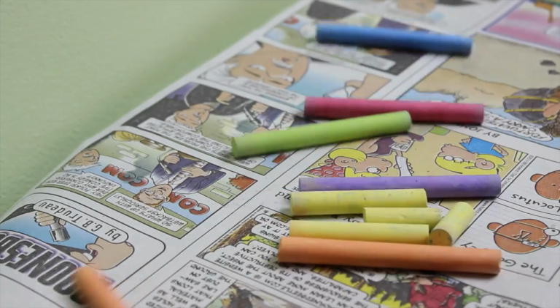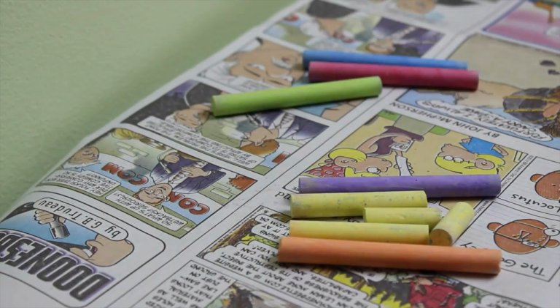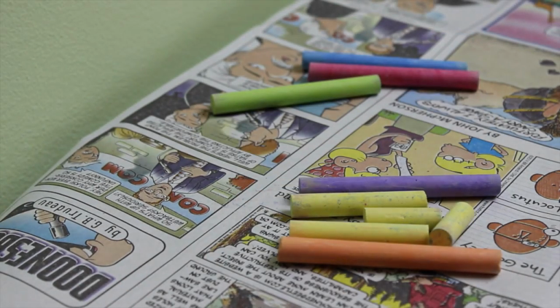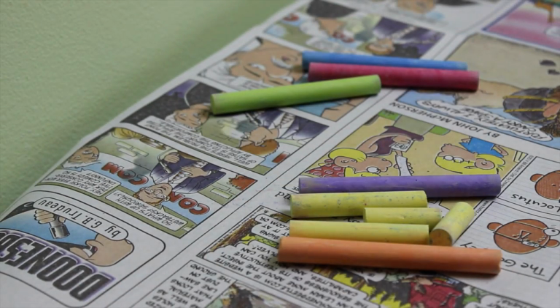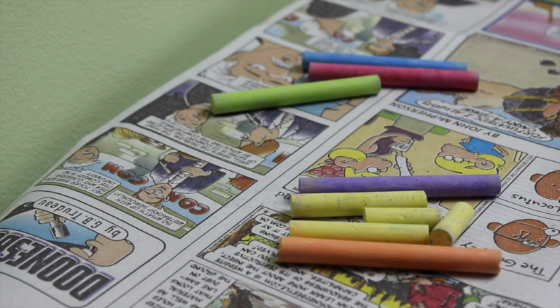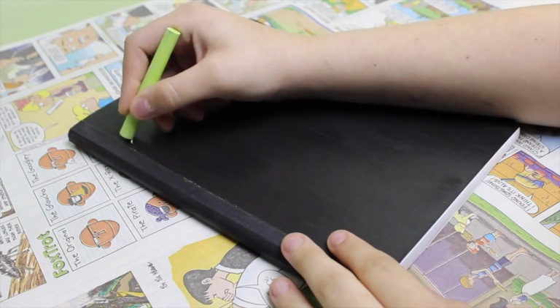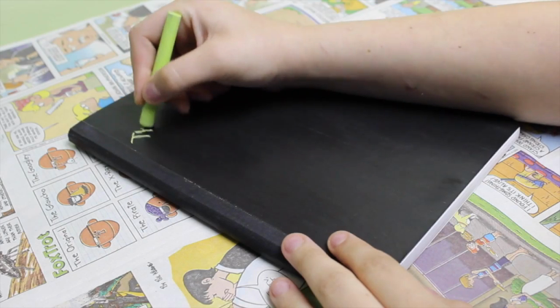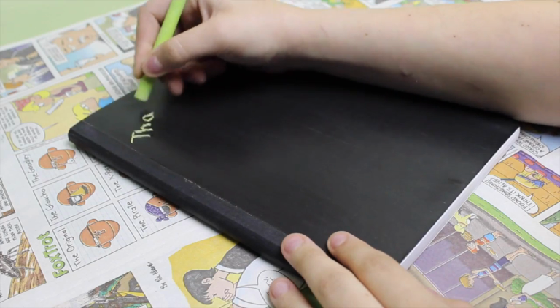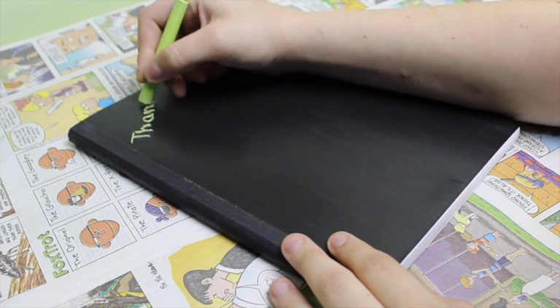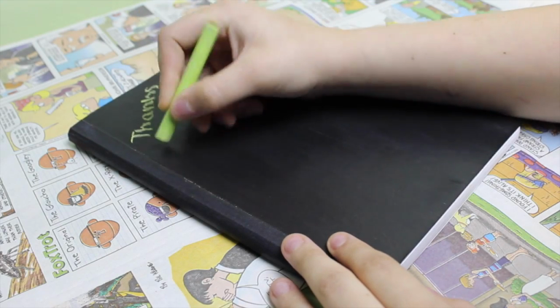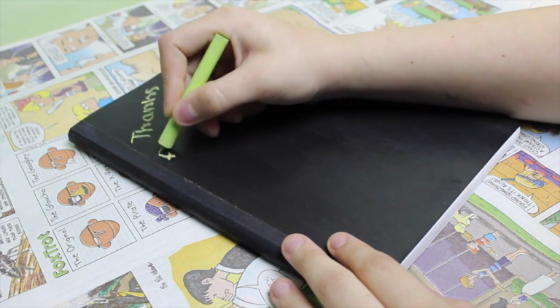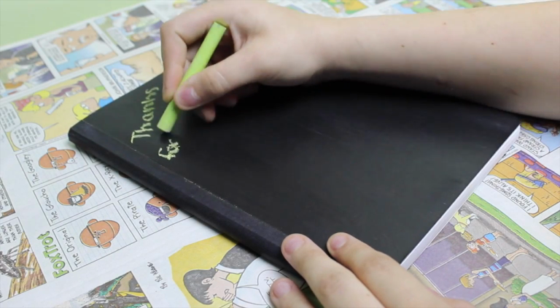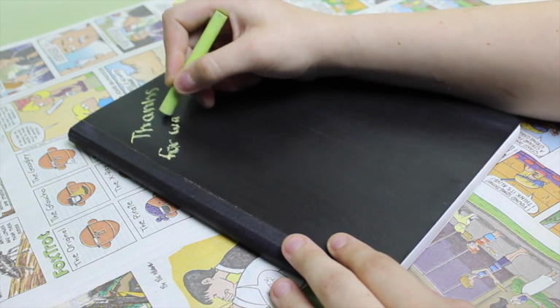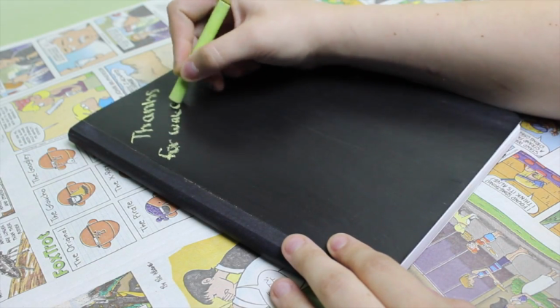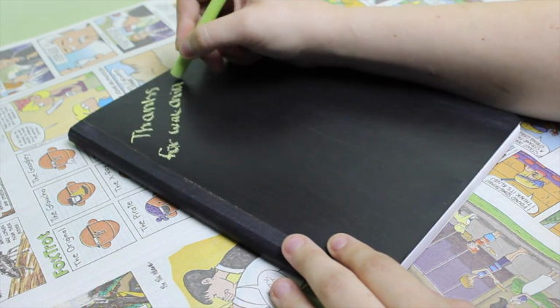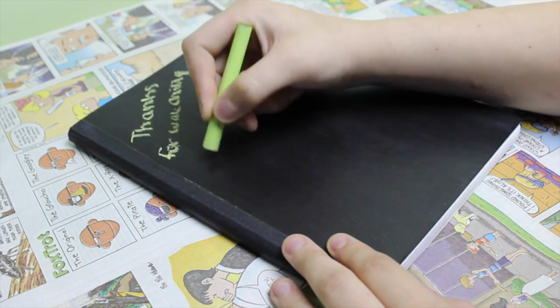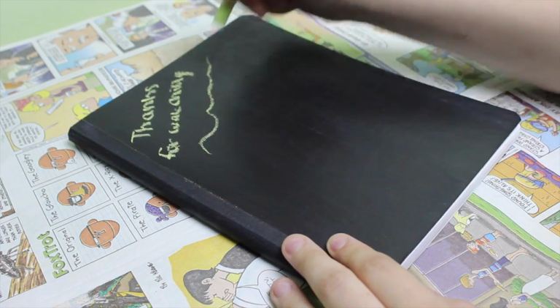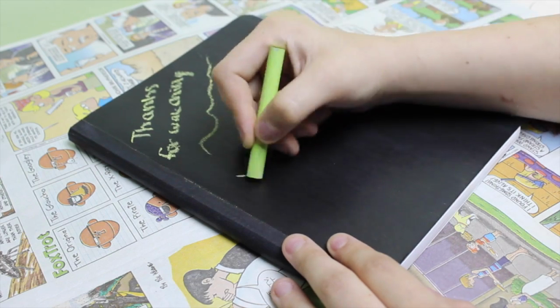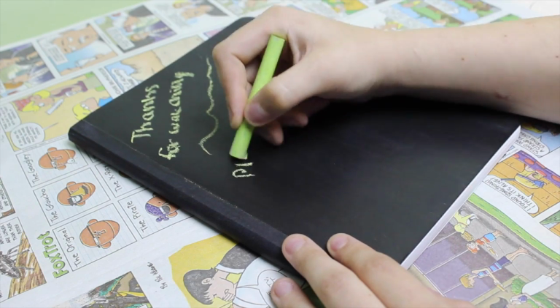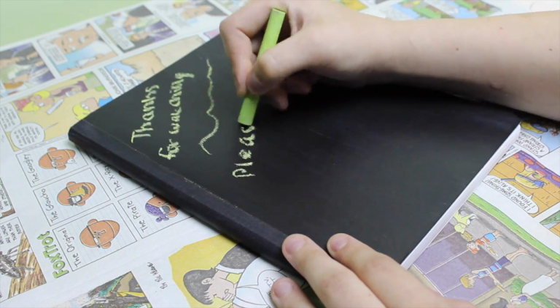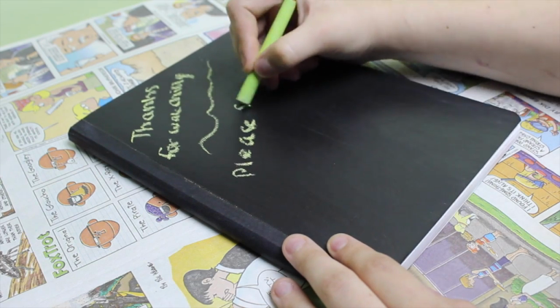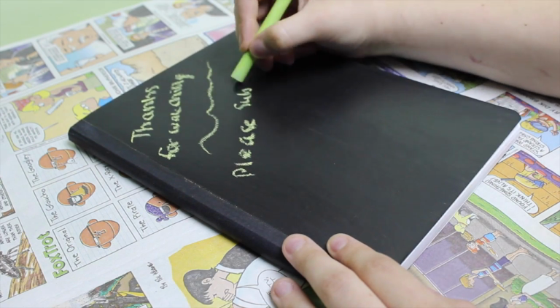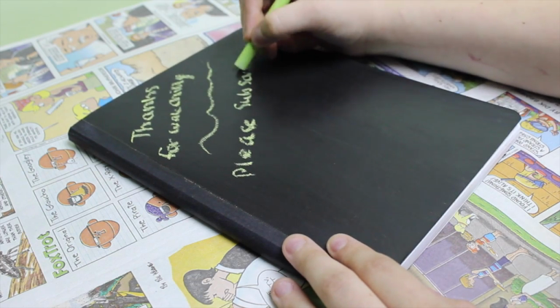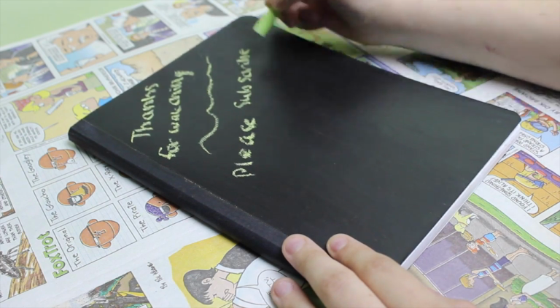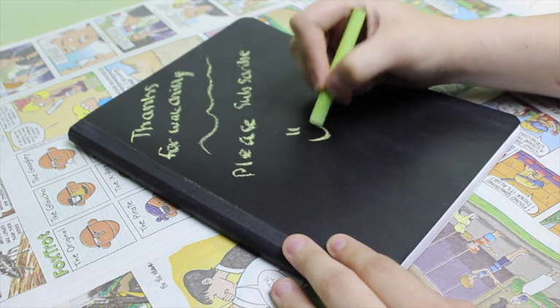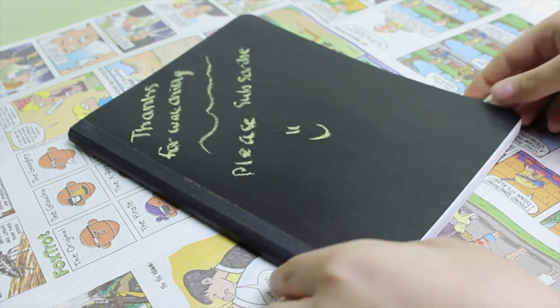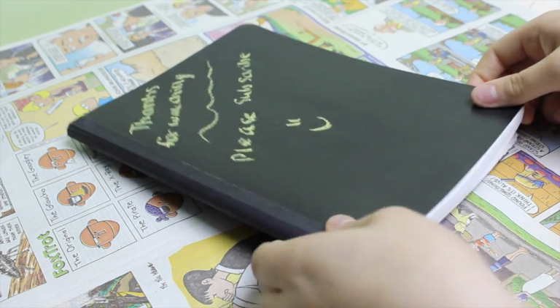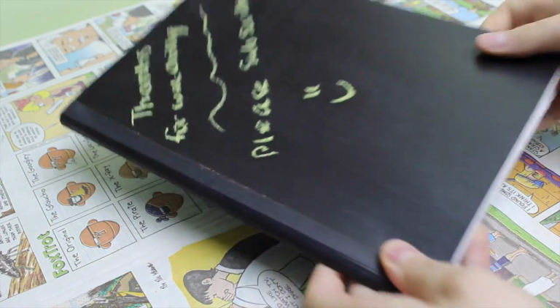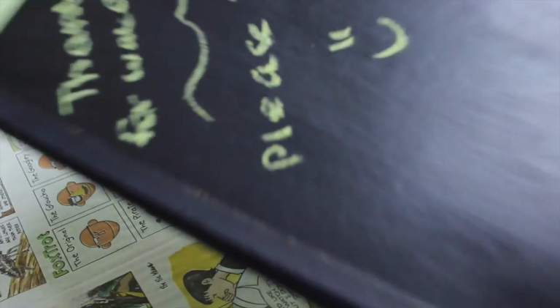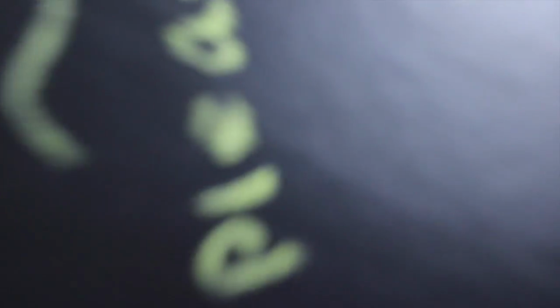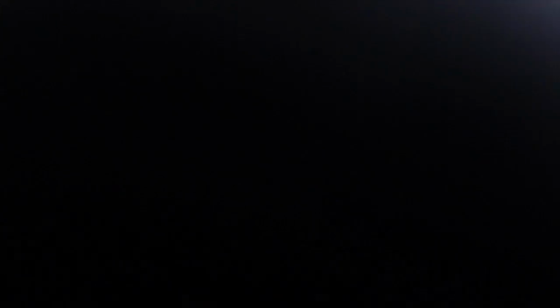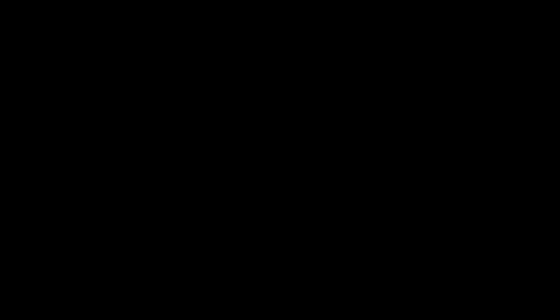Now you can go ahead and write on your chalkboard notebook. If you guys would like to see more chalkboard paint crafts, make sure to give this video a thumbs up.